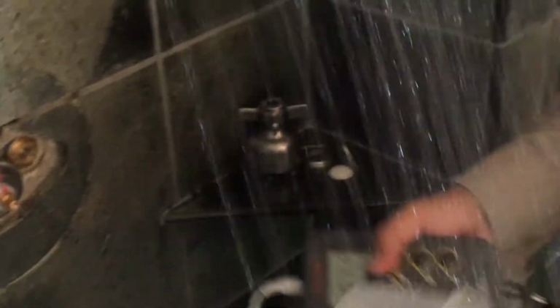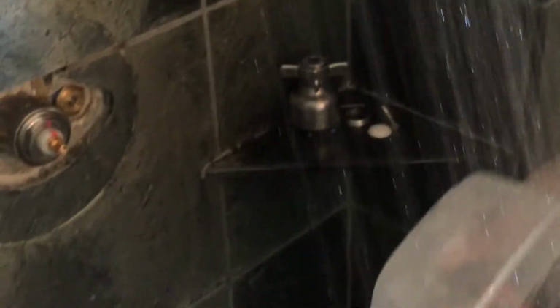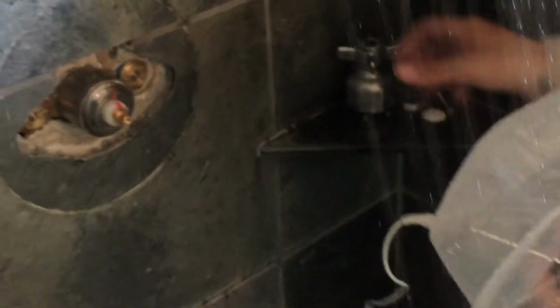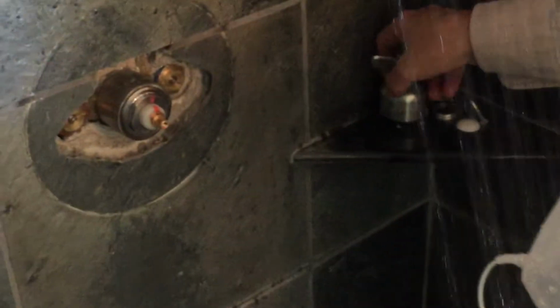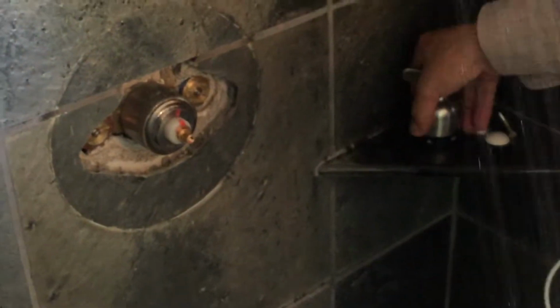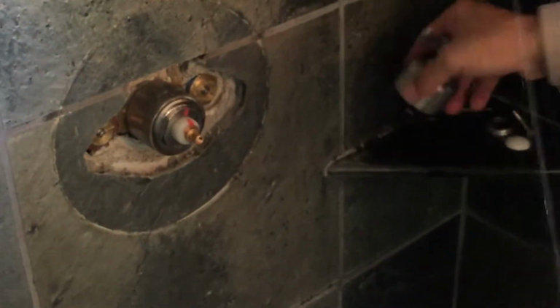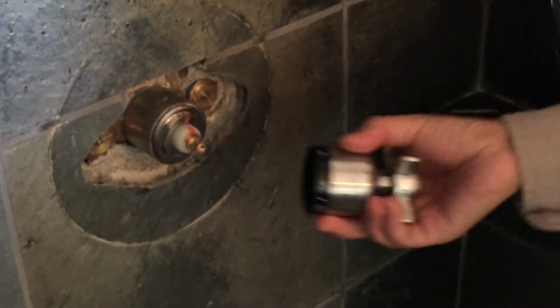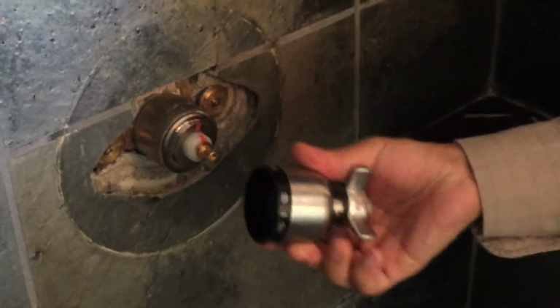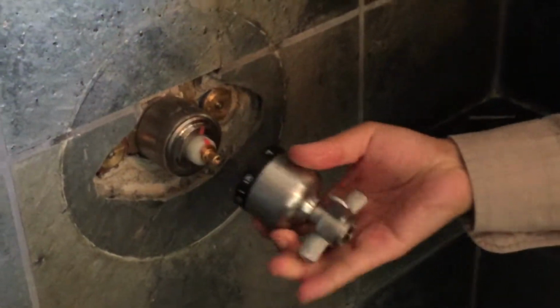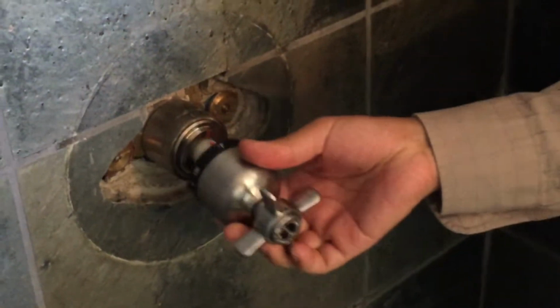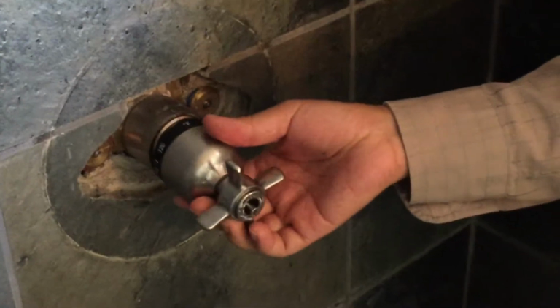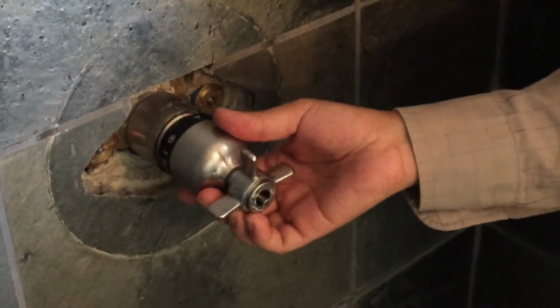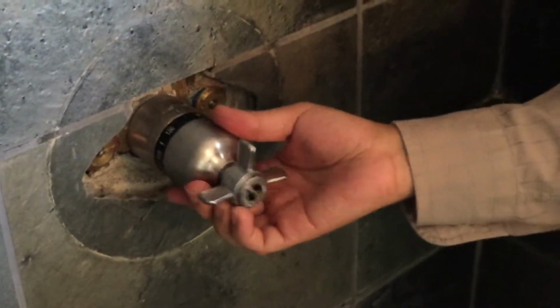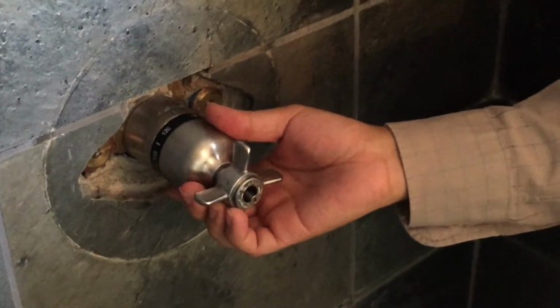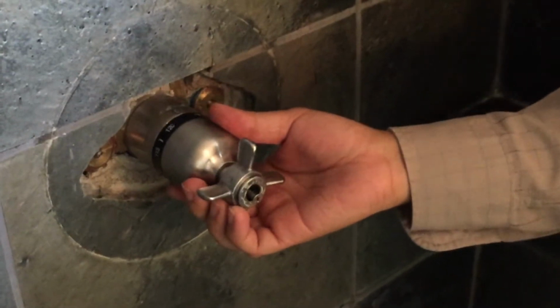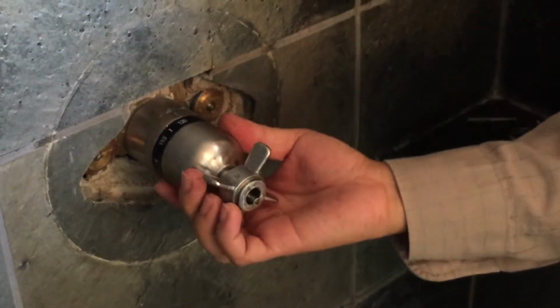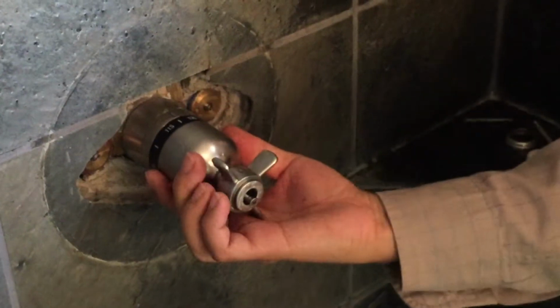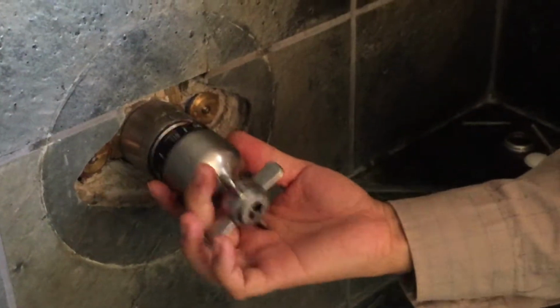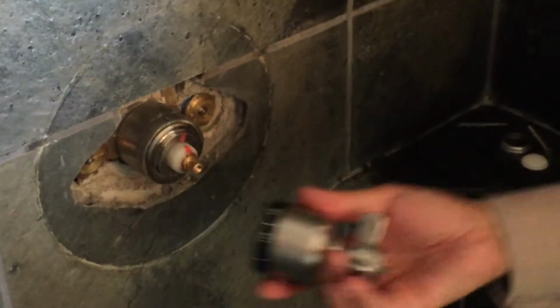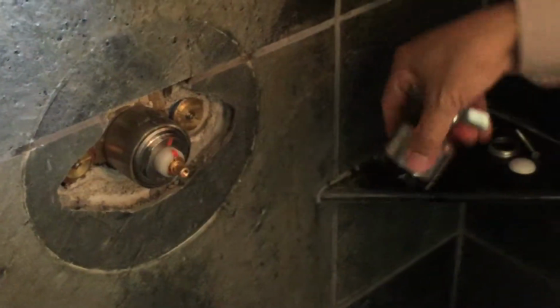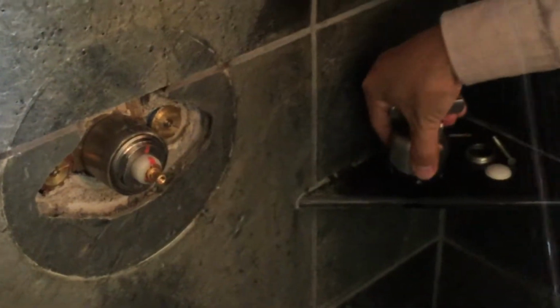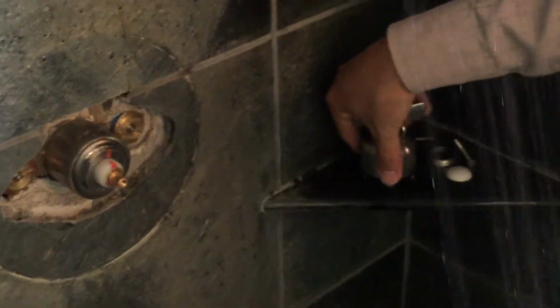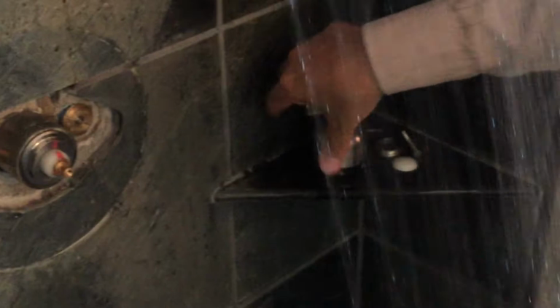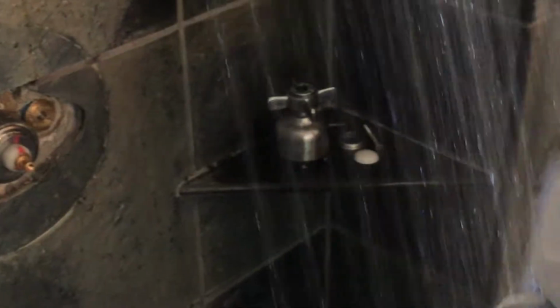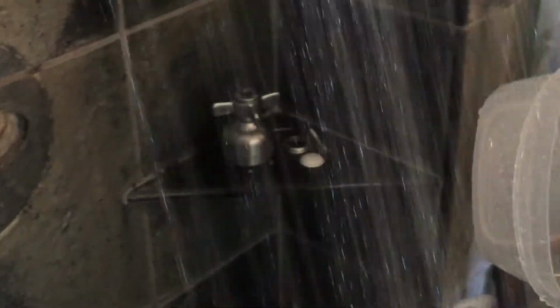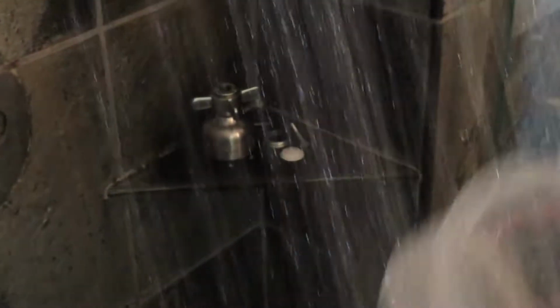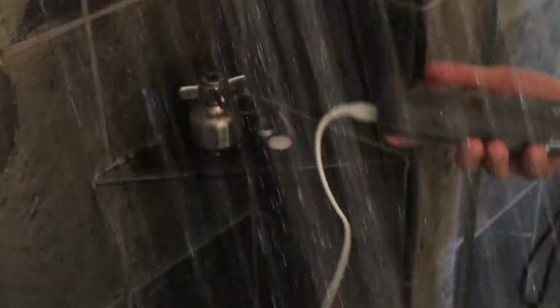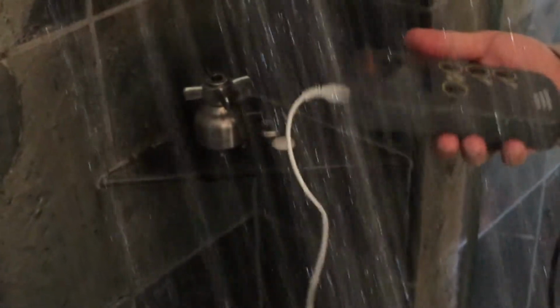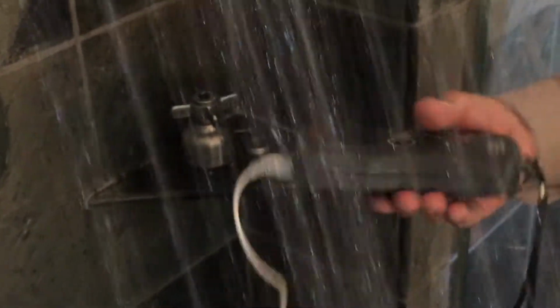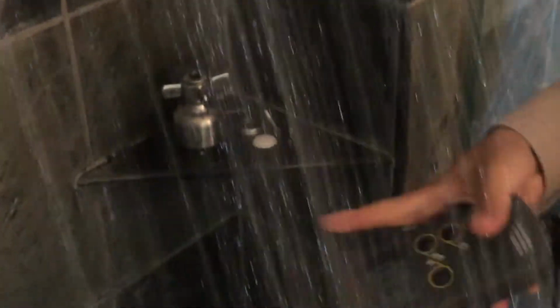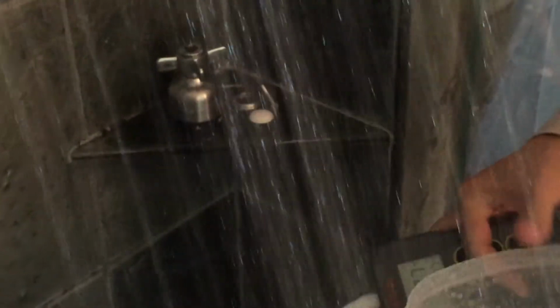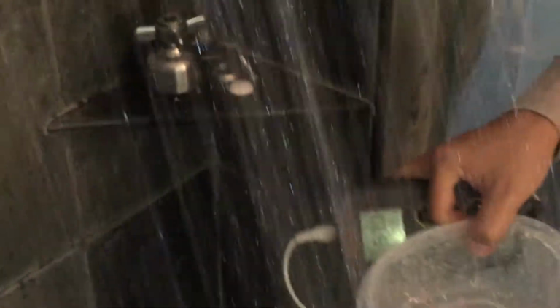Seeing this, the technician will take the cartridge and rotate it clockwise. This will result in a lower temperature and possibly reach 100 degrees Fahrenheit.